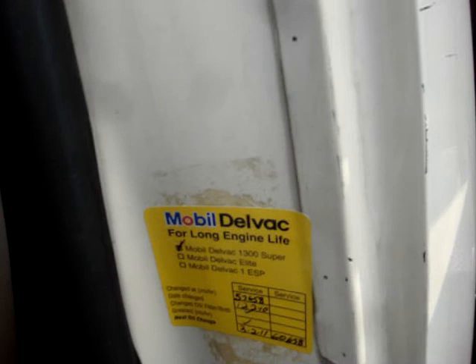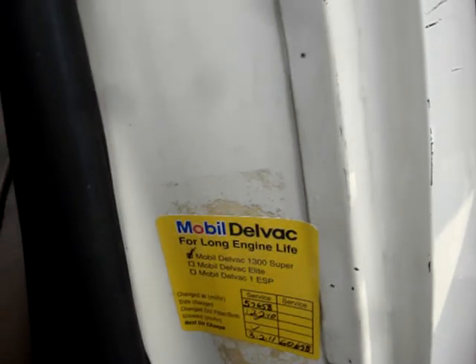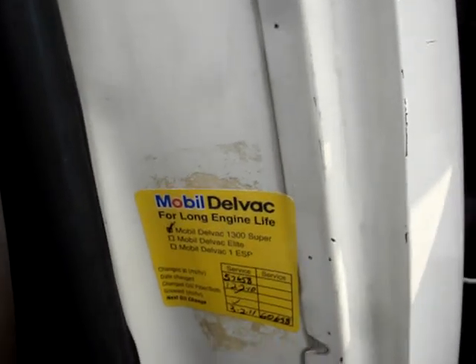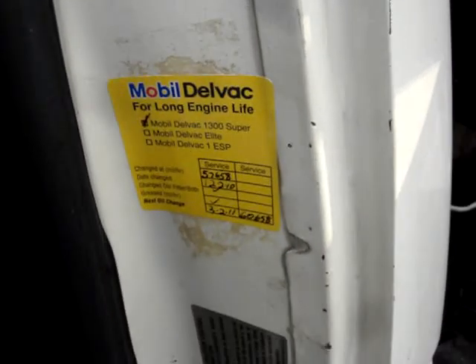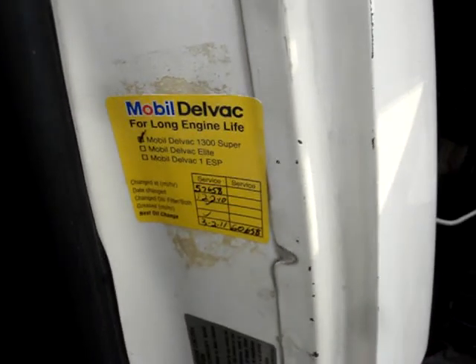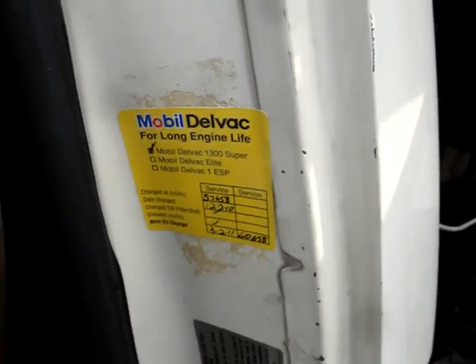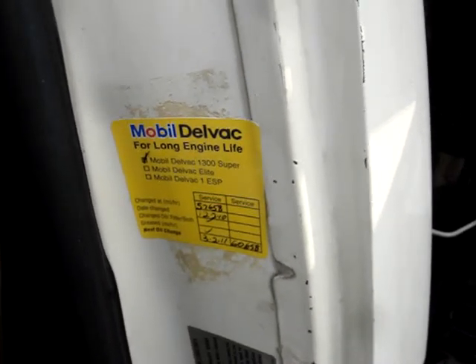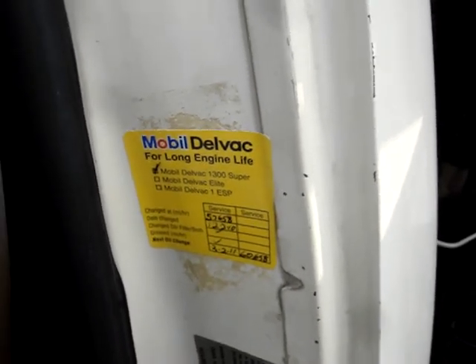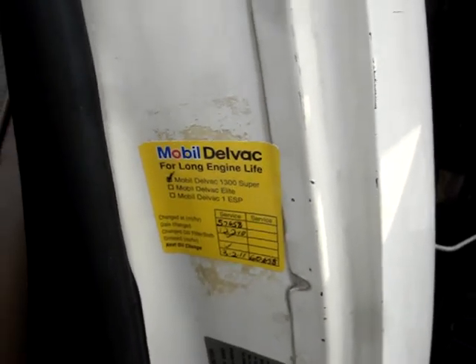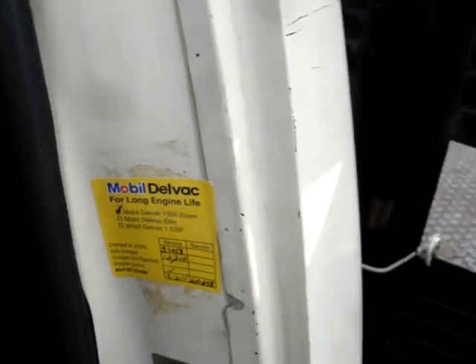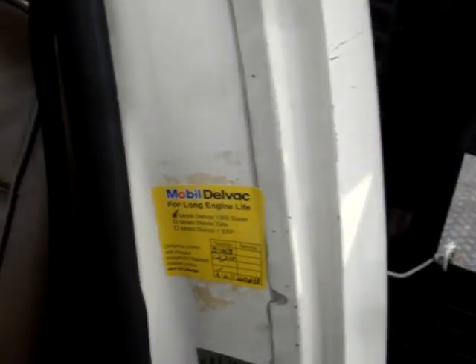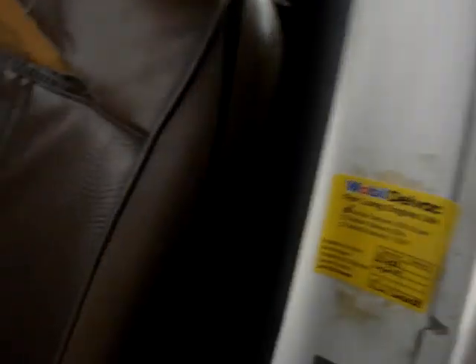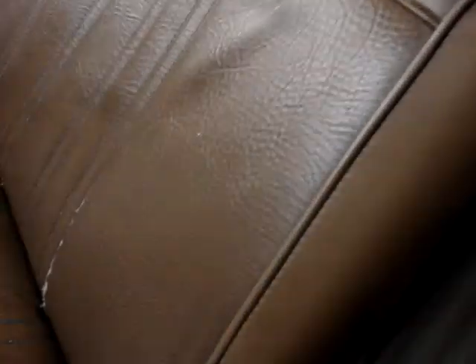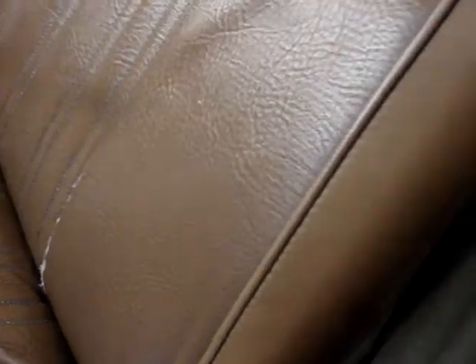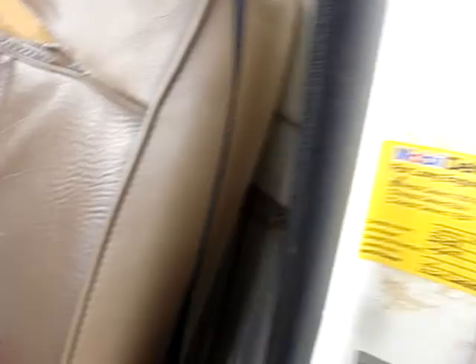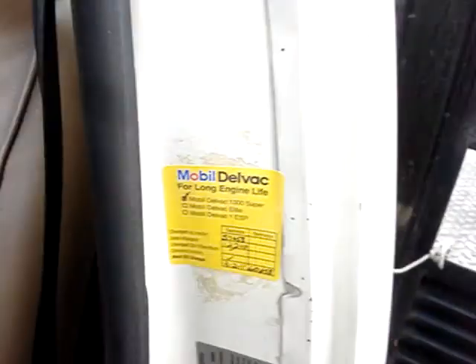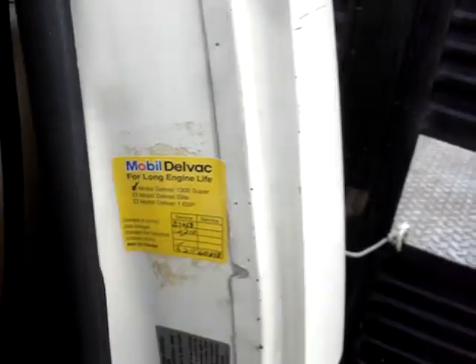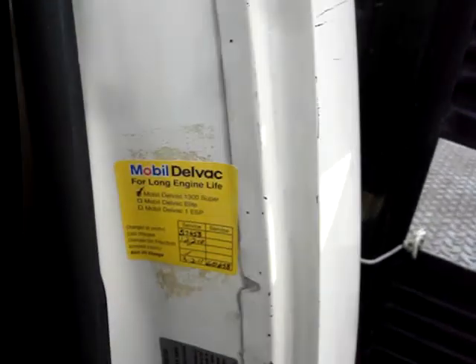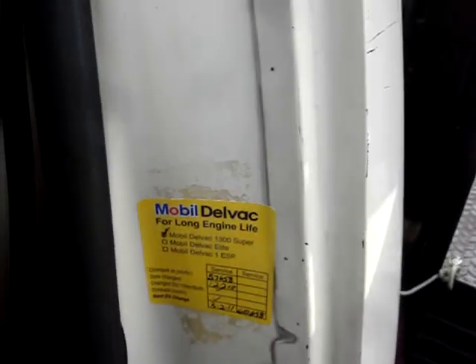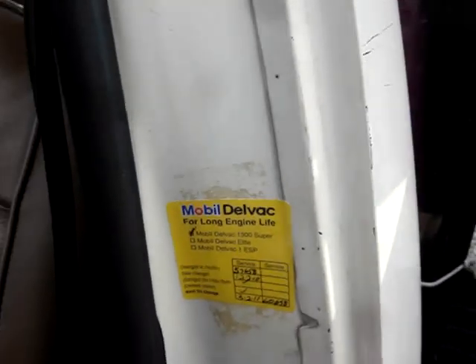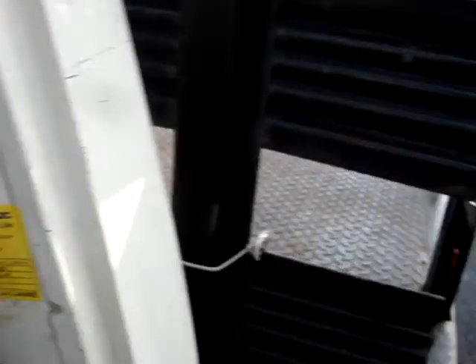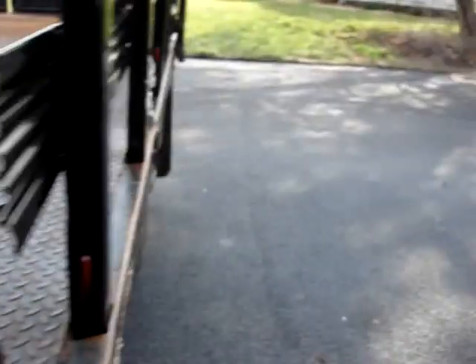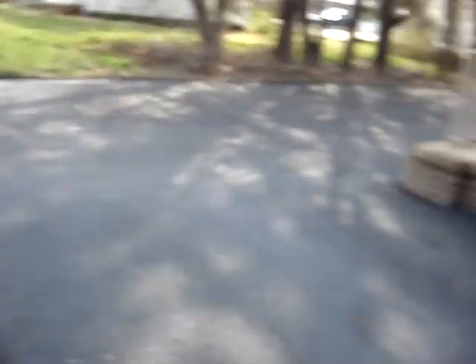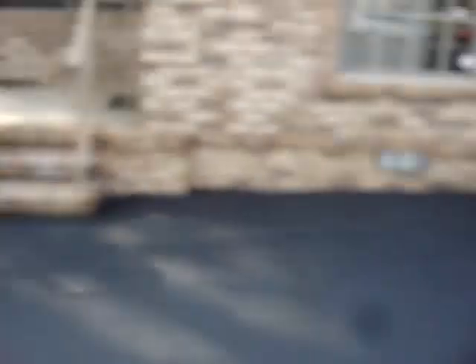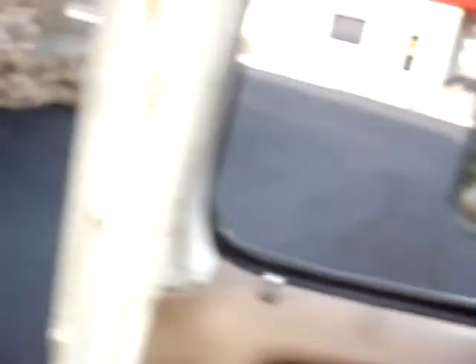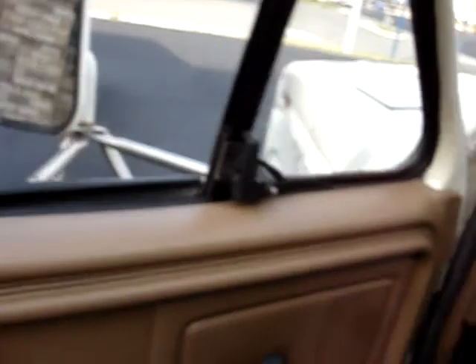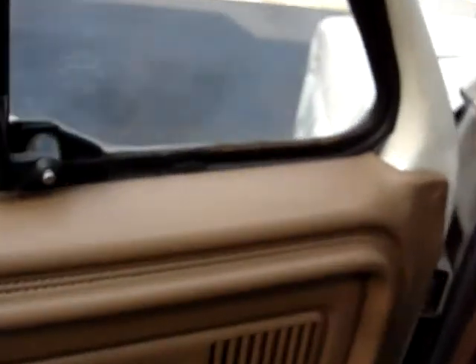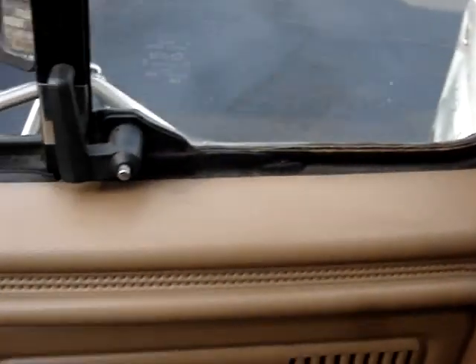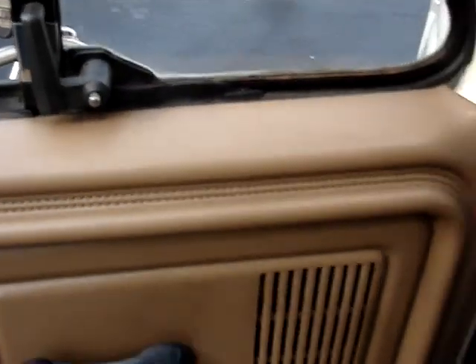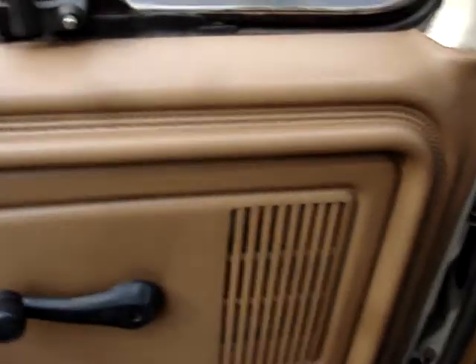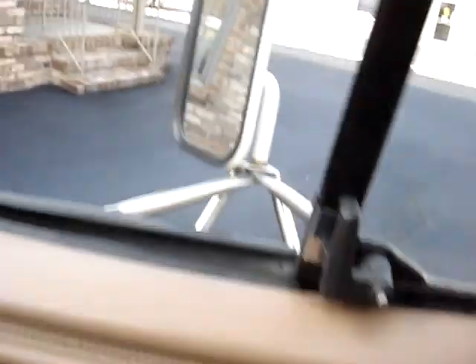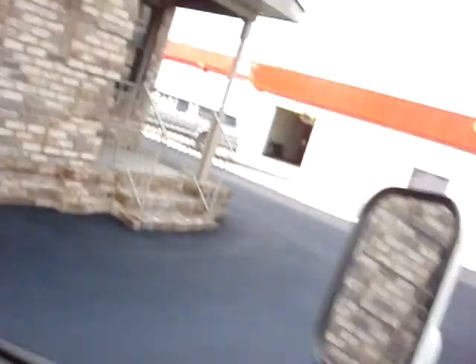You can see the oil change there, good to 60,000 — it was just changed. That's beautiful. They changed it right before they traded in for a new one, which is typical of the state.